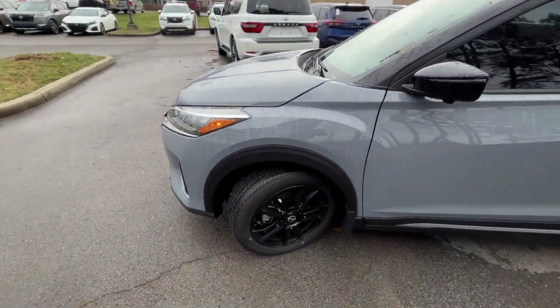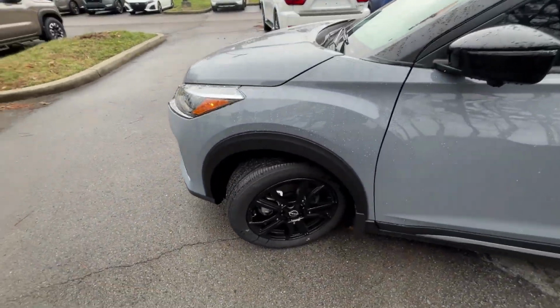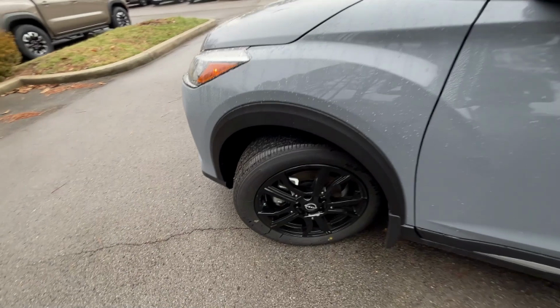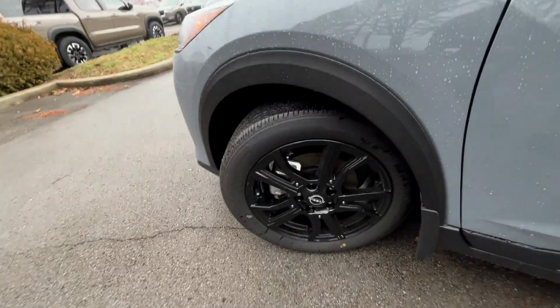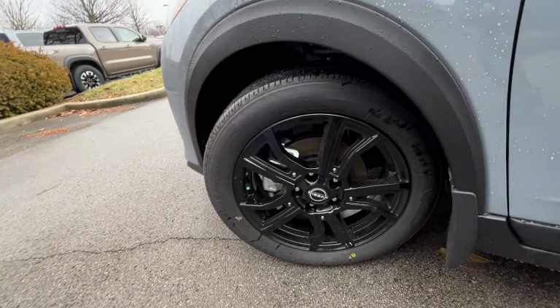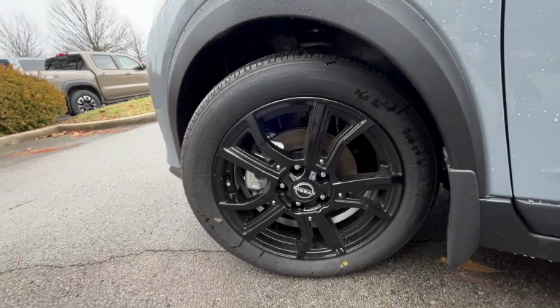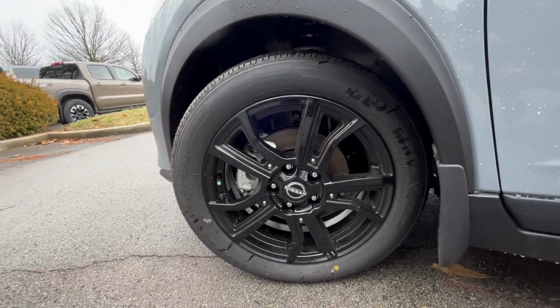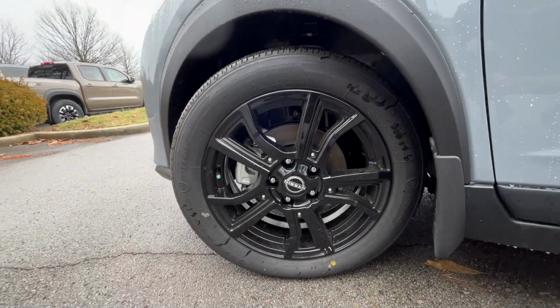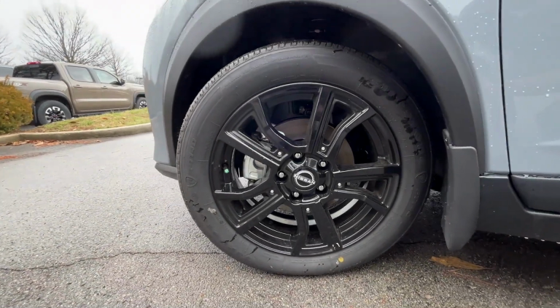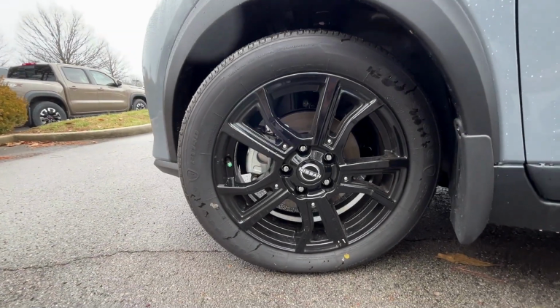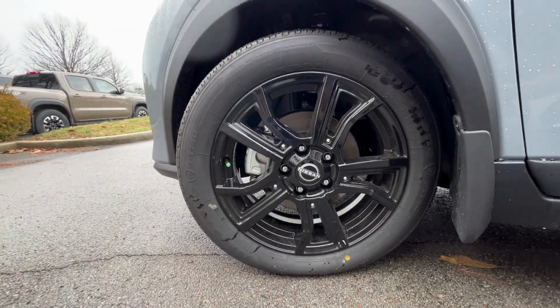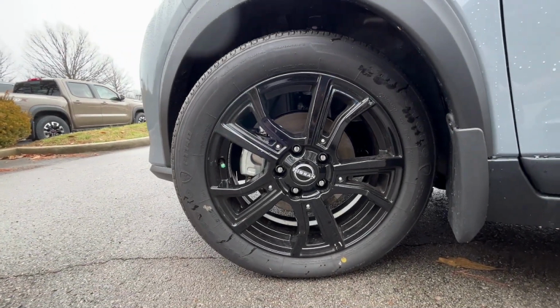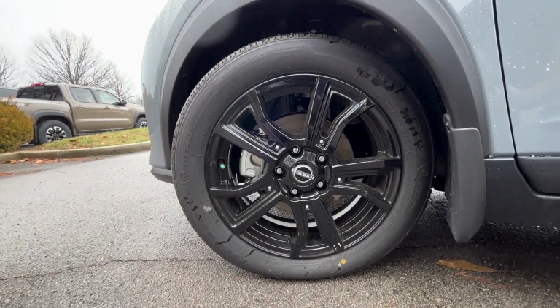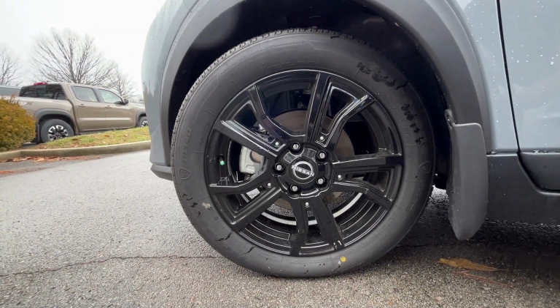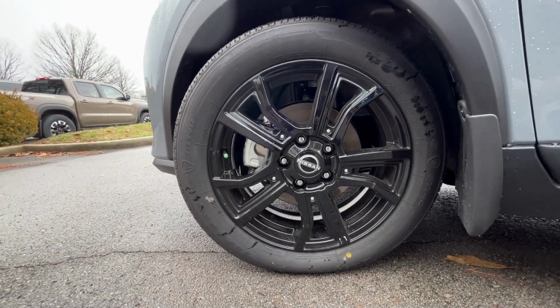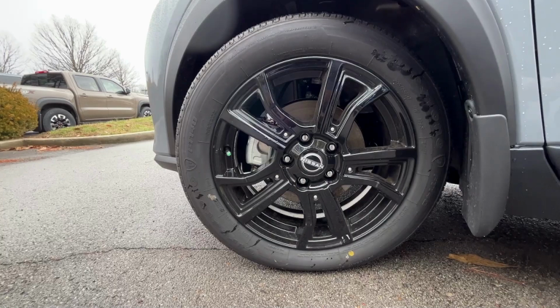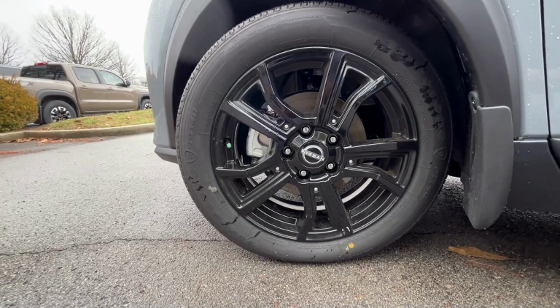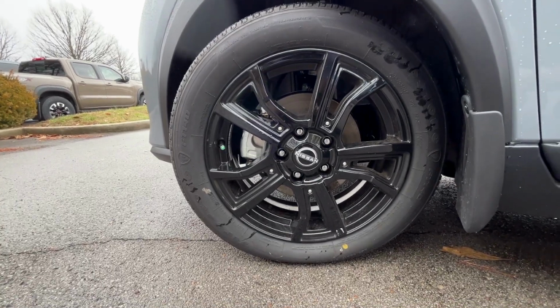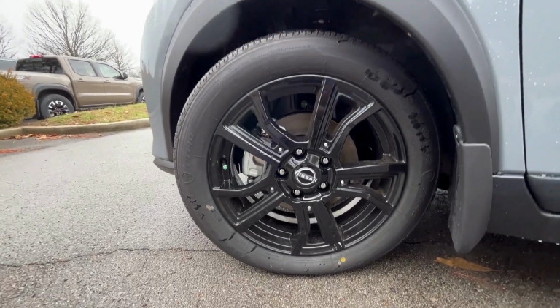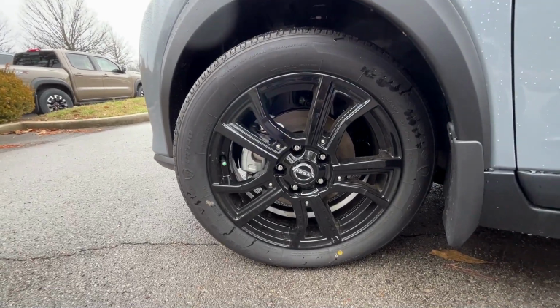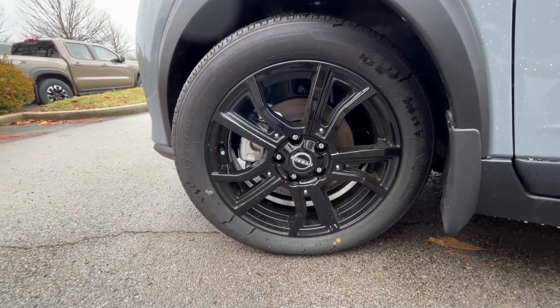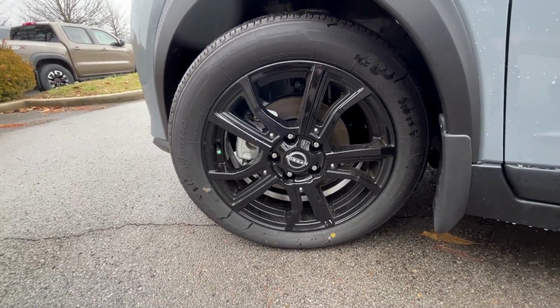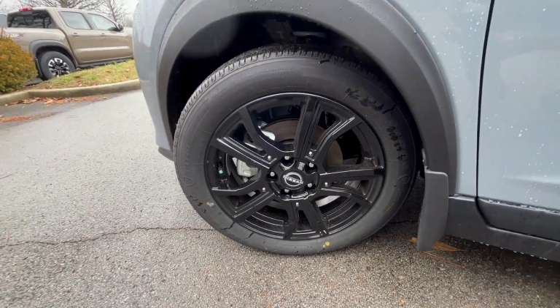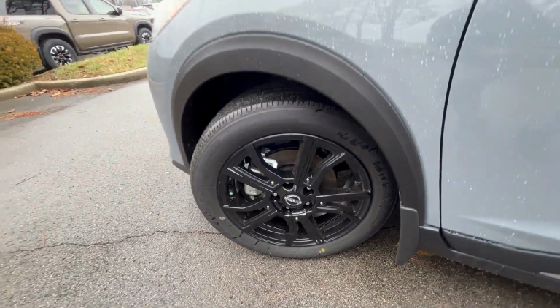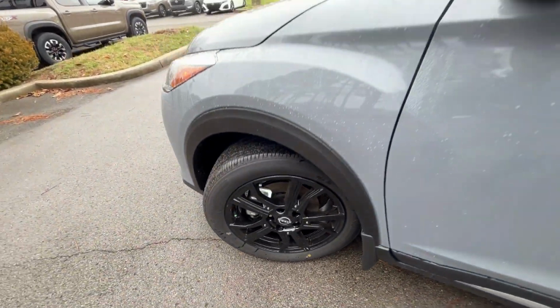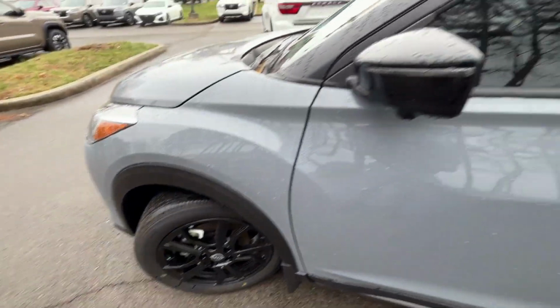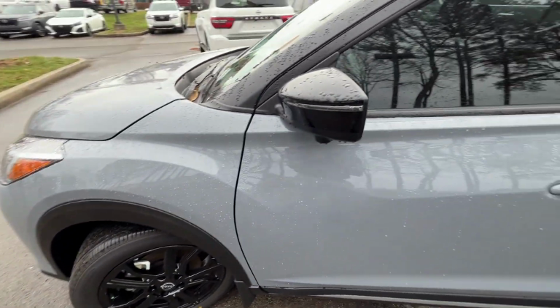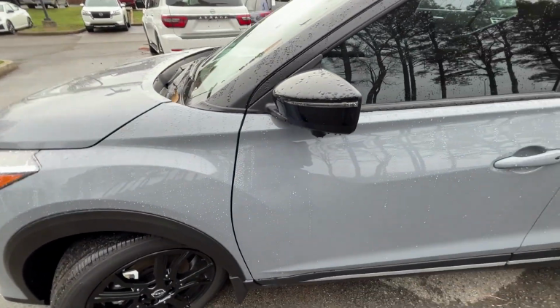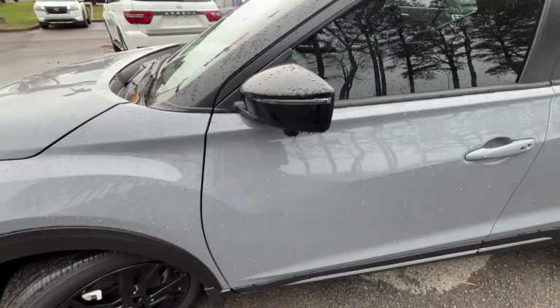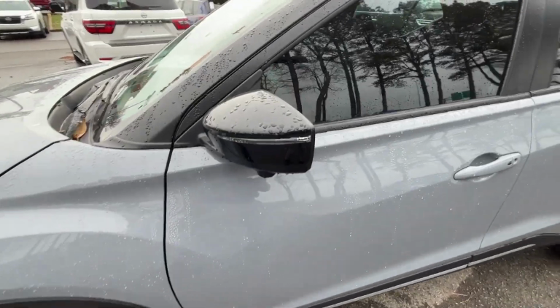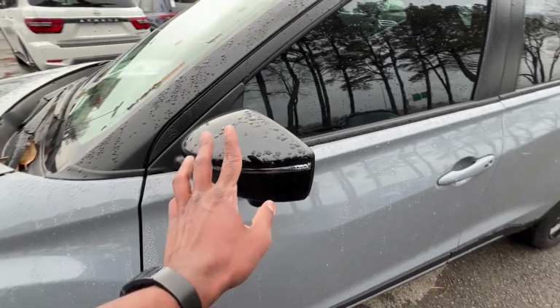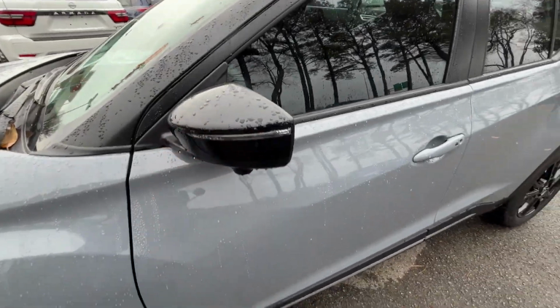Coming around to the wheels, these are 17-inch aluminum and I love the gloss black look on those too — makes this look so clean with the black mirror caps.